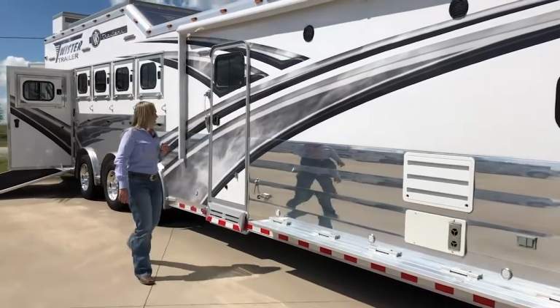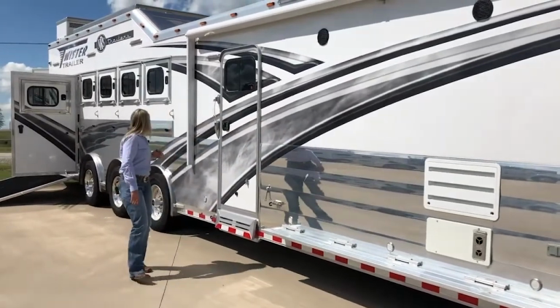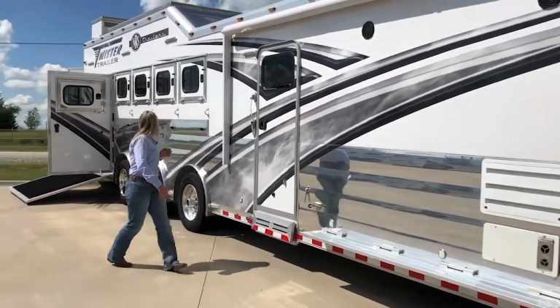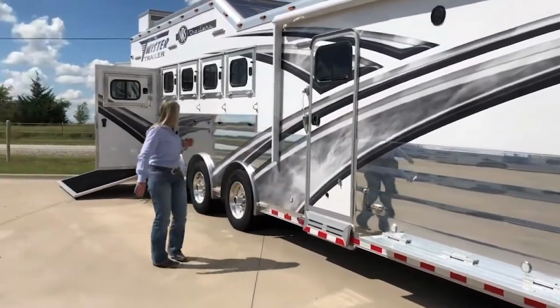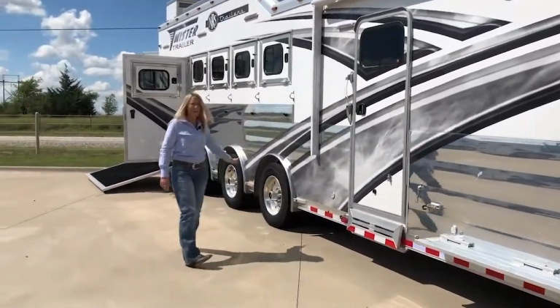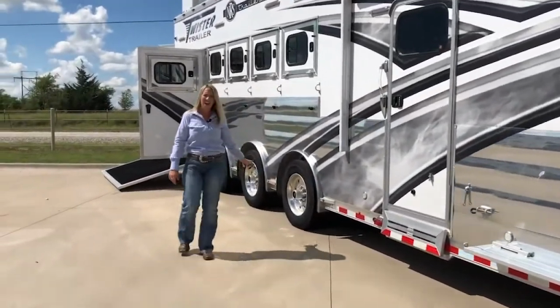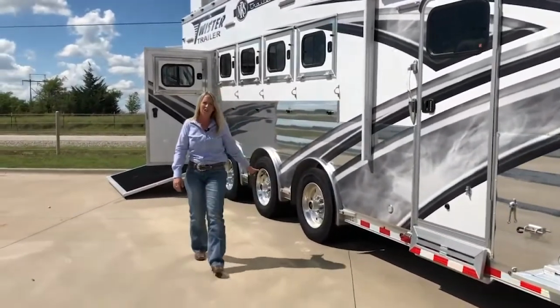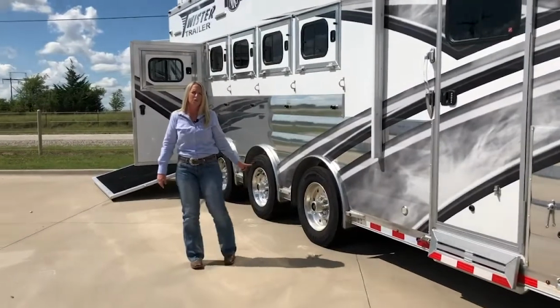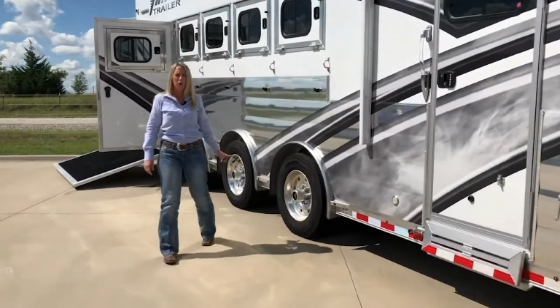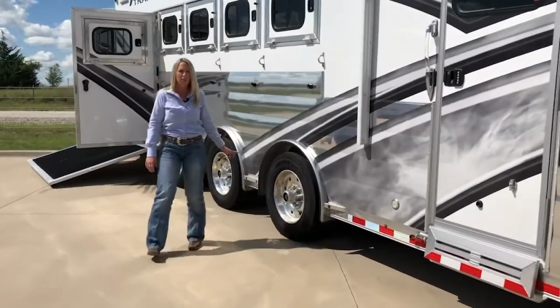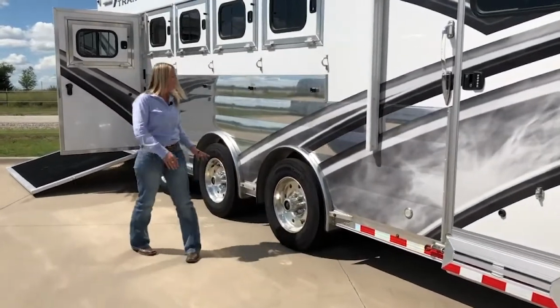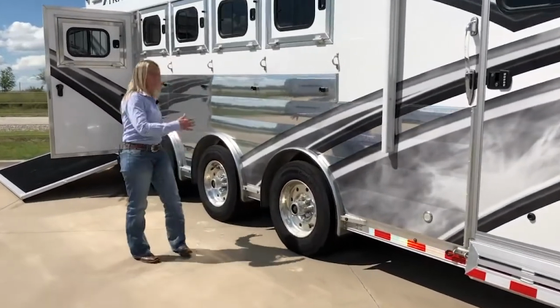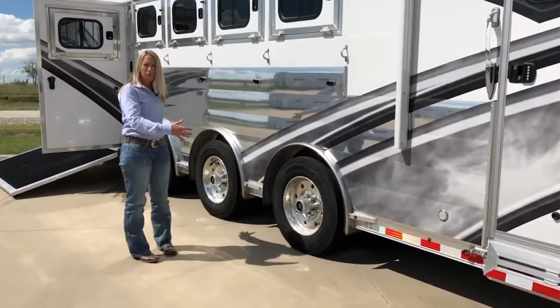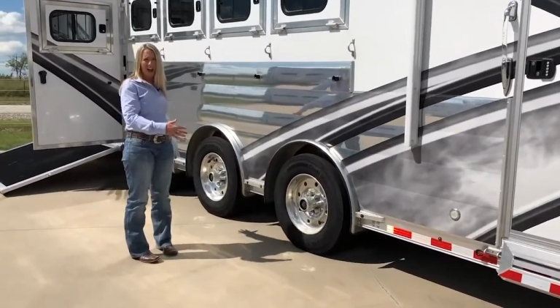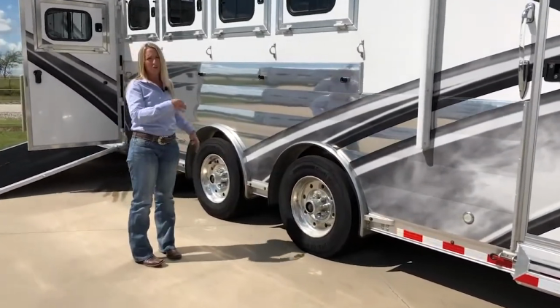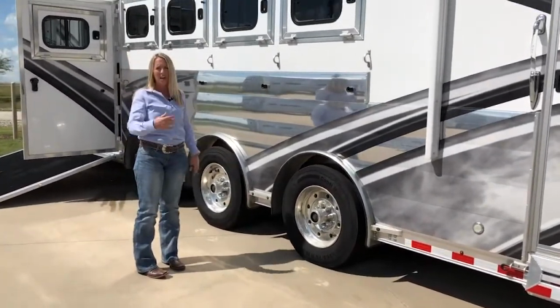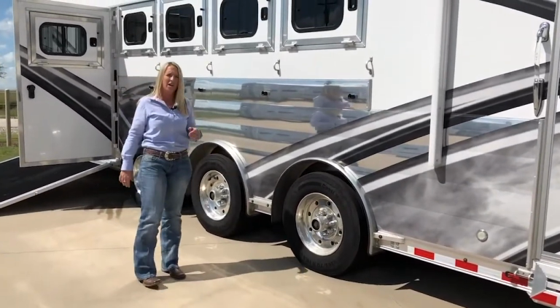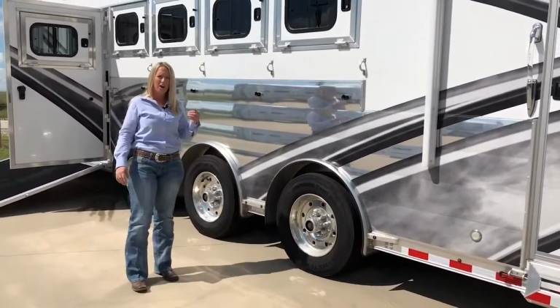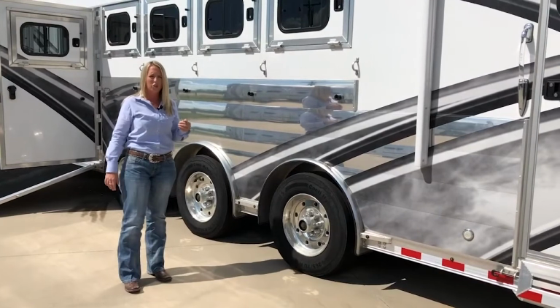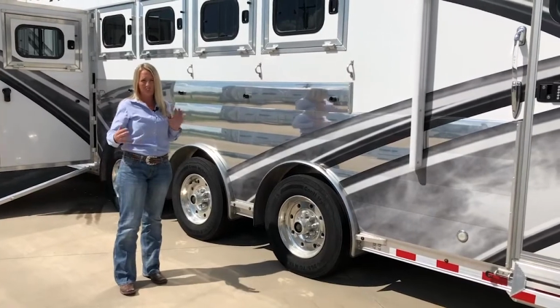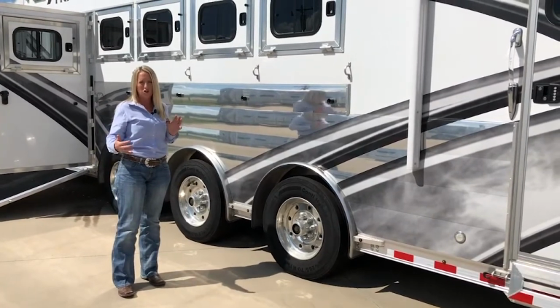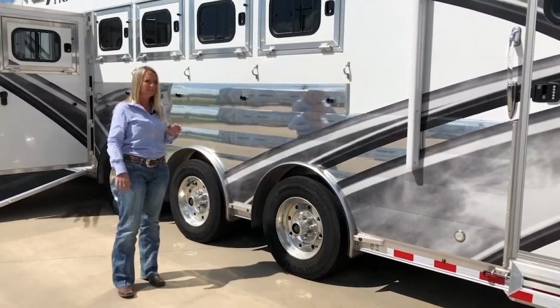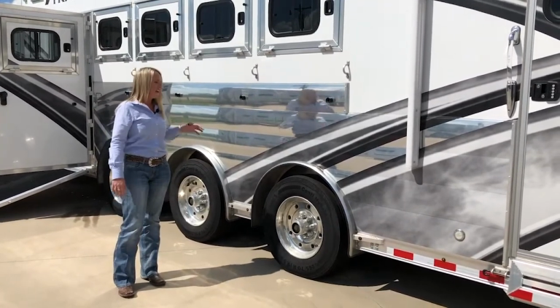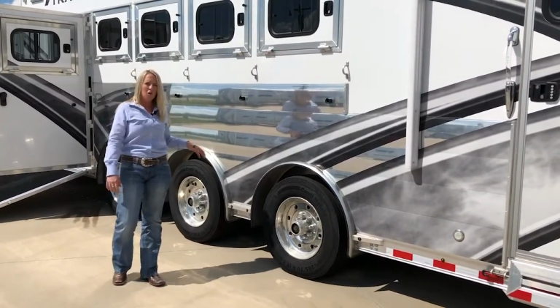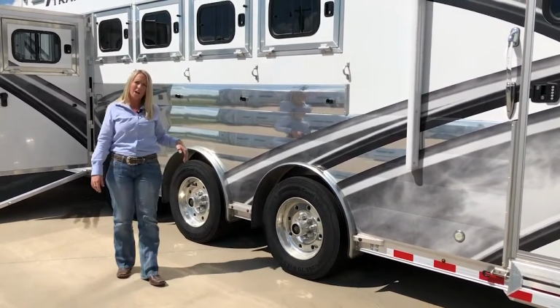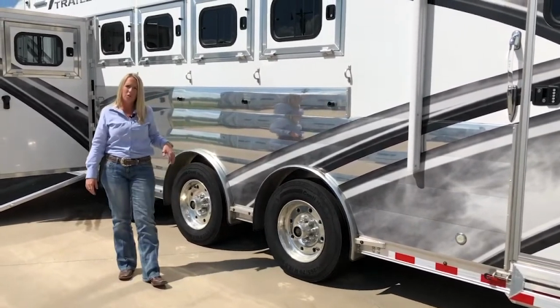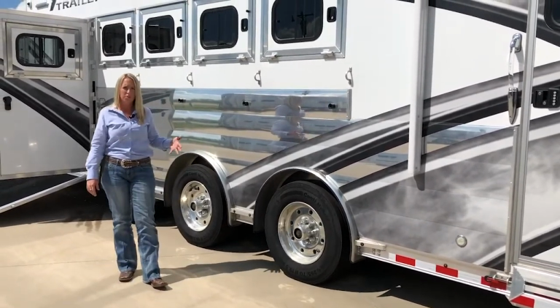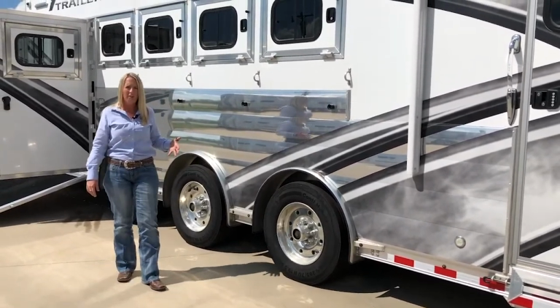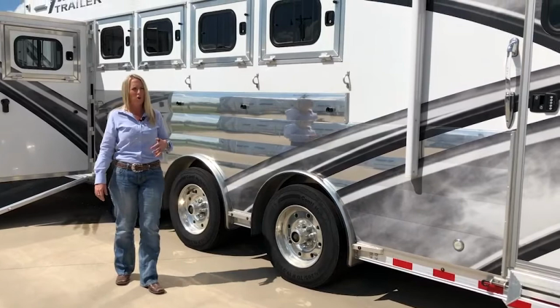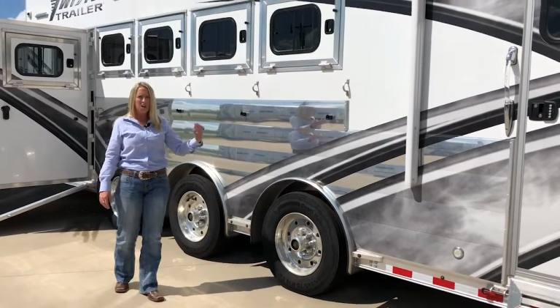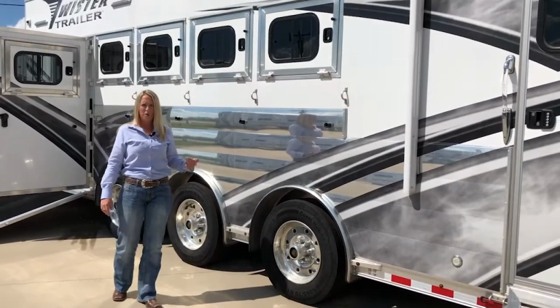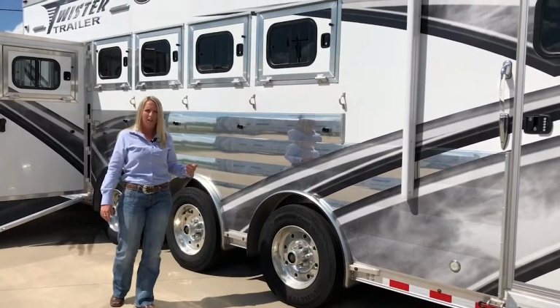Starting back here, we are going to have 19.5-inch tires with Alcoa wheels. It's a triple spread axle, so it's going to take some of that tongue weight off the trailer for these larger trailers. It also has air ride for a smoother ride for your horses and smoother hauling.